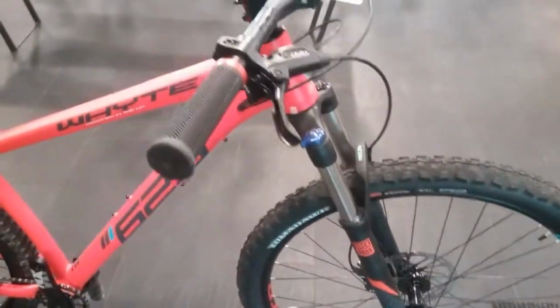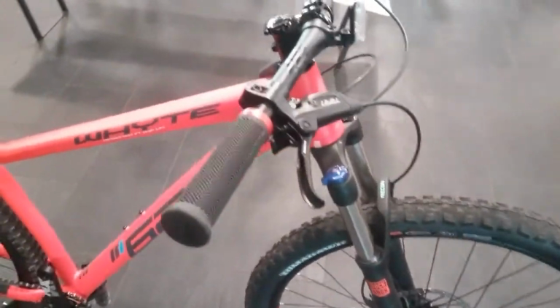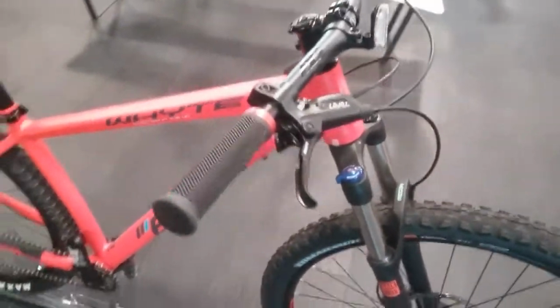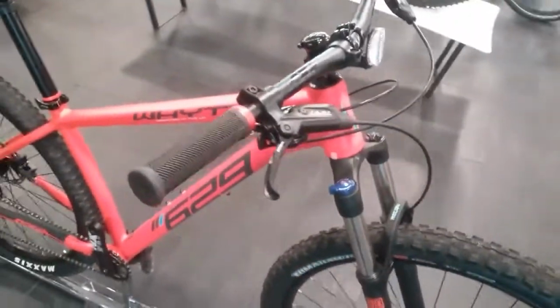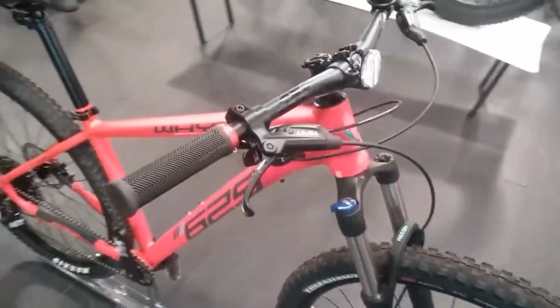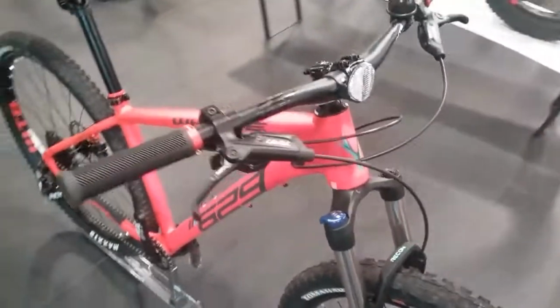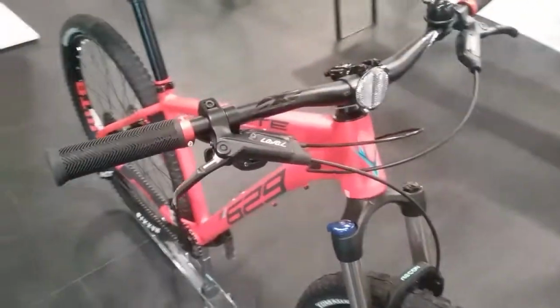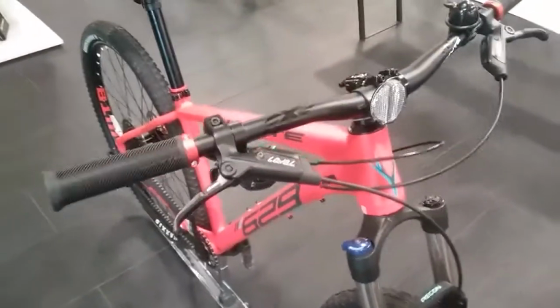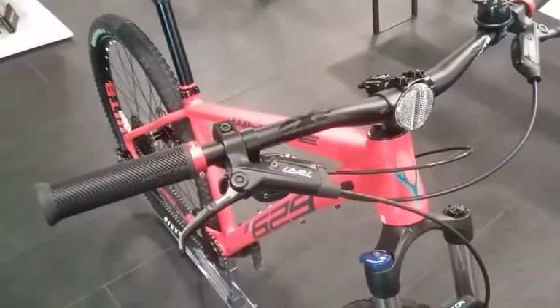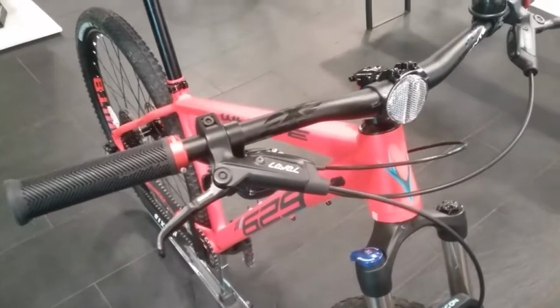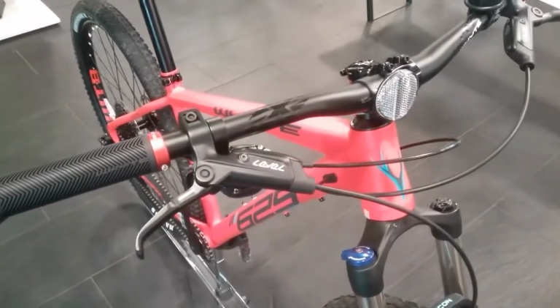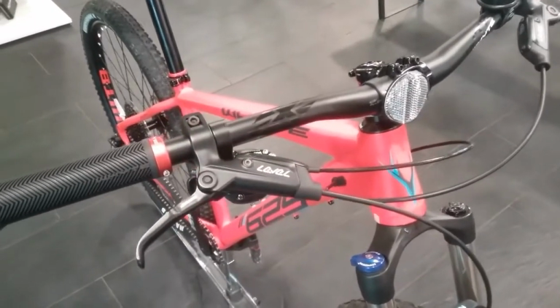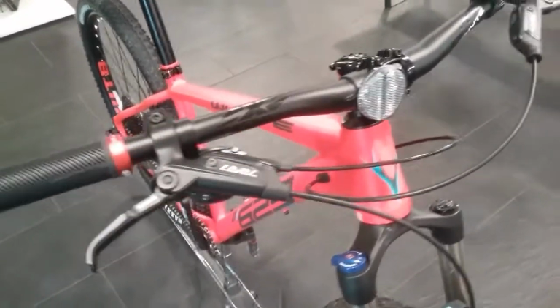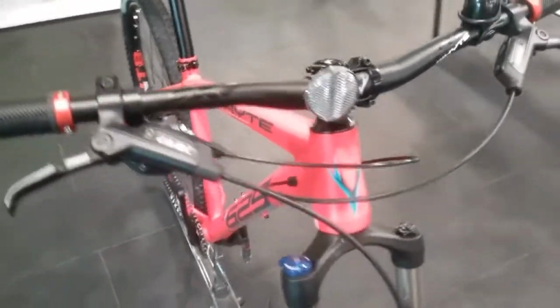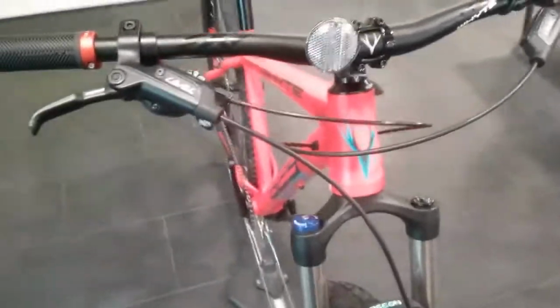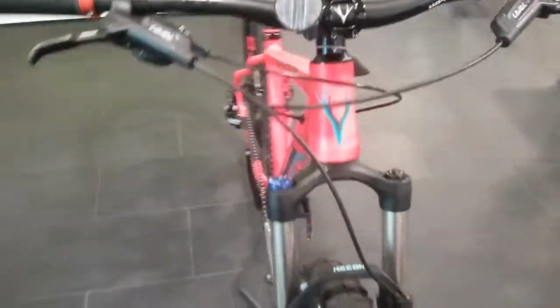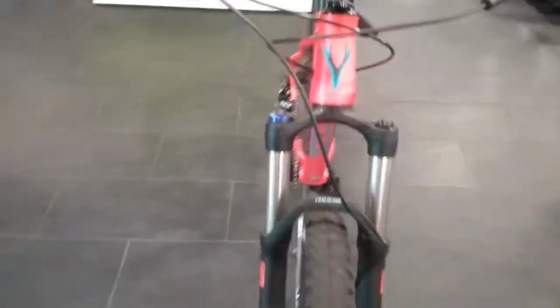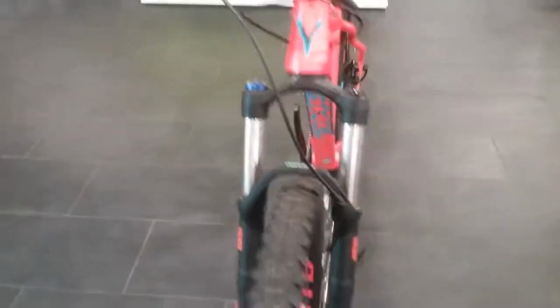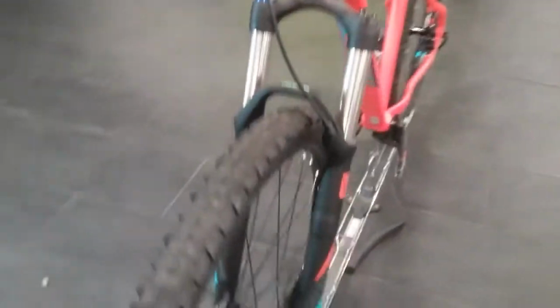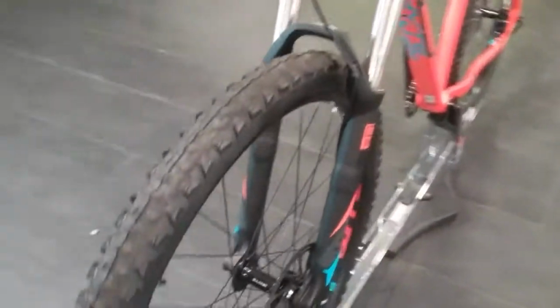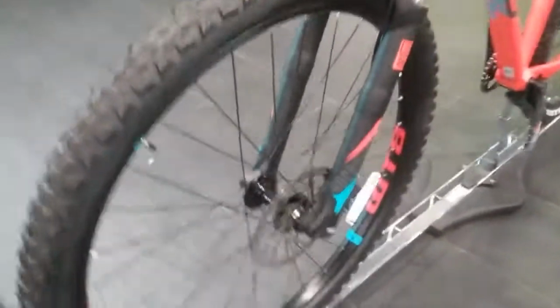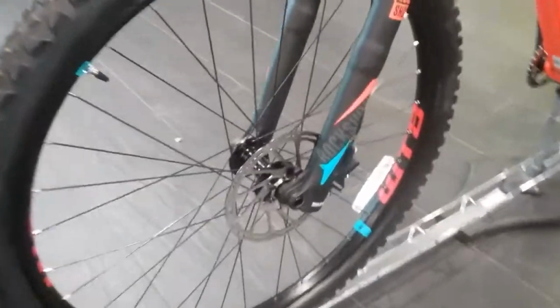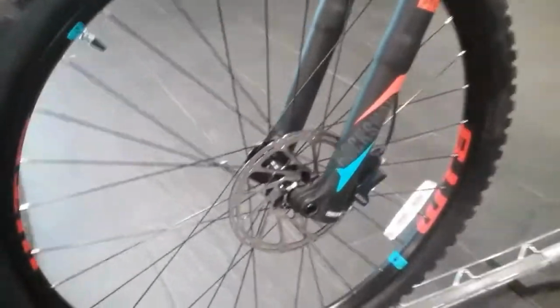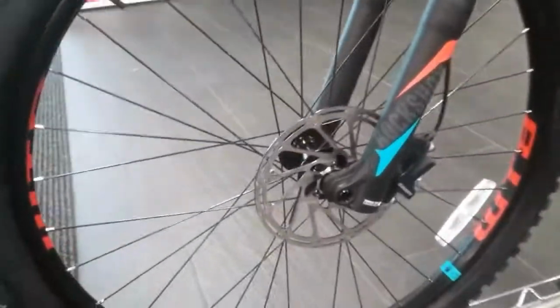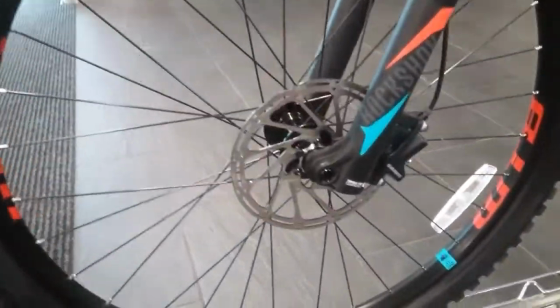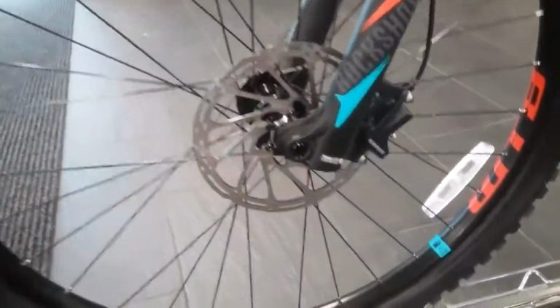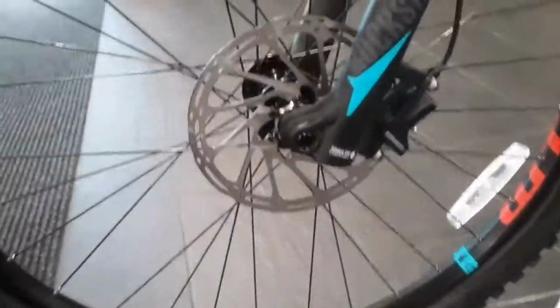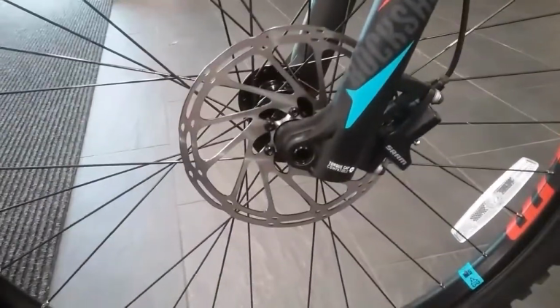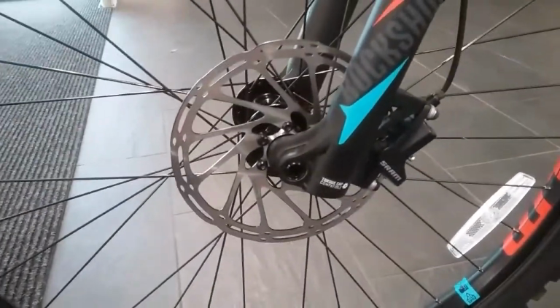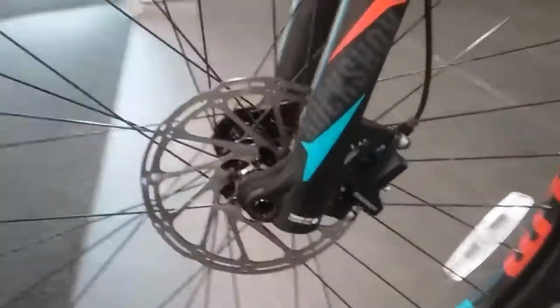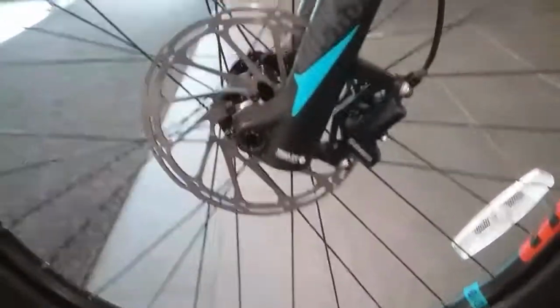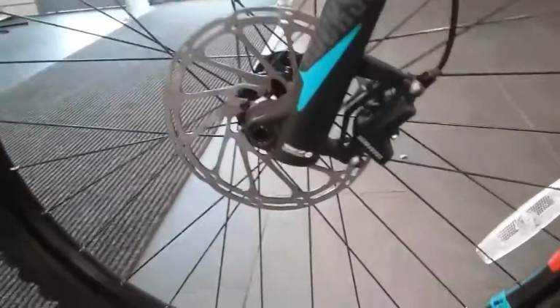Working our way to the handlebars, we are running the SRAM Level brakes. These are a hydraulic disc brake with the 6-bolt rotor and post mount caliper.